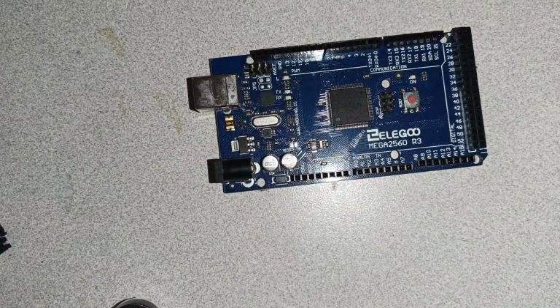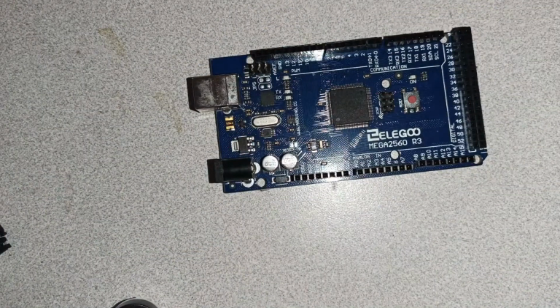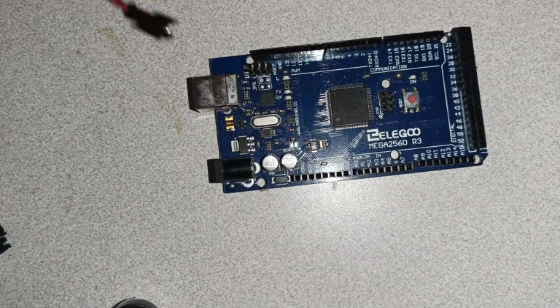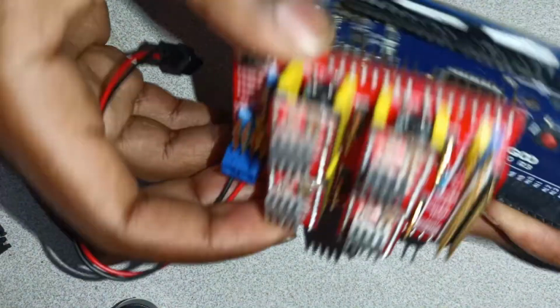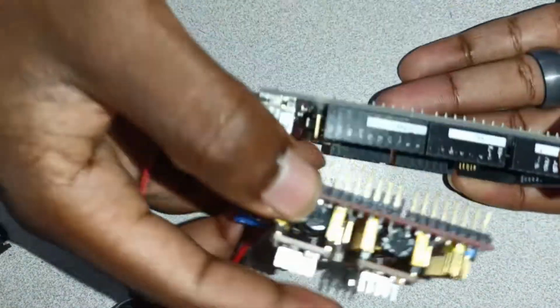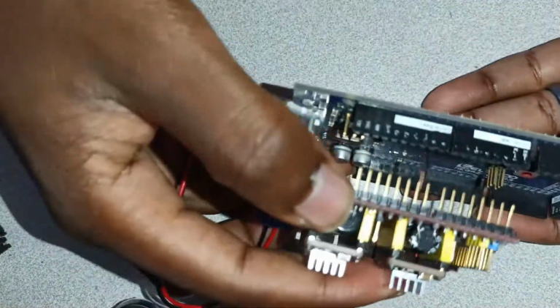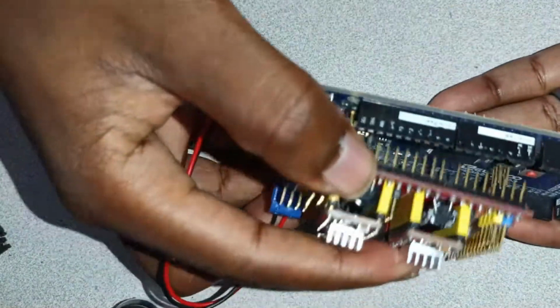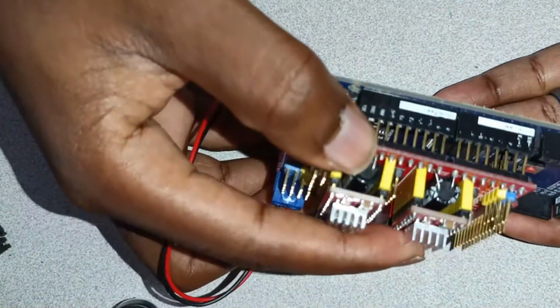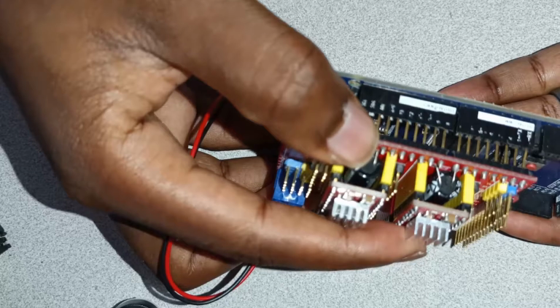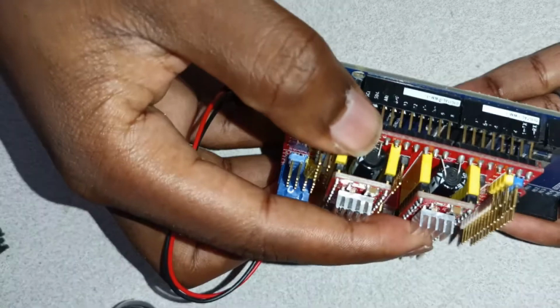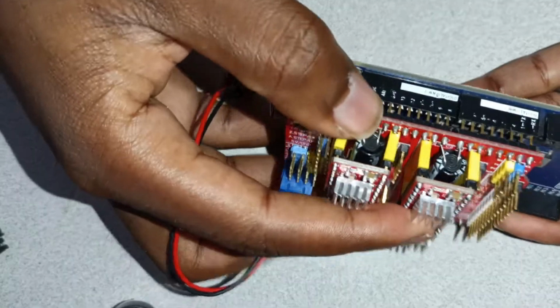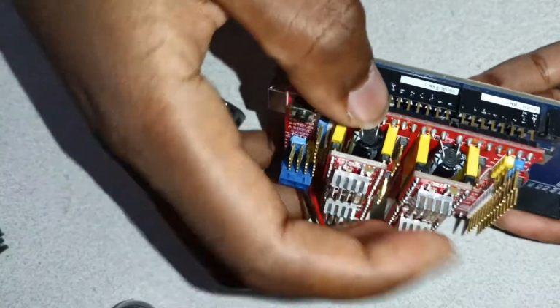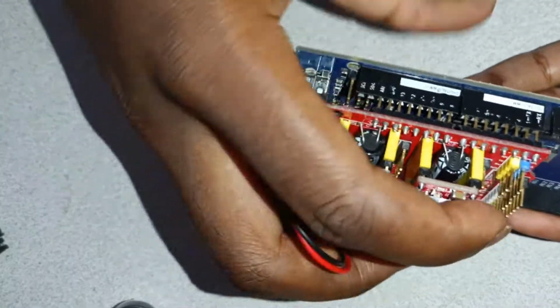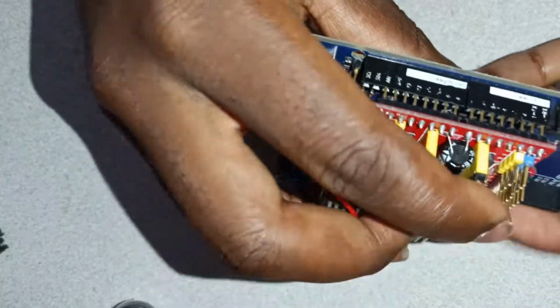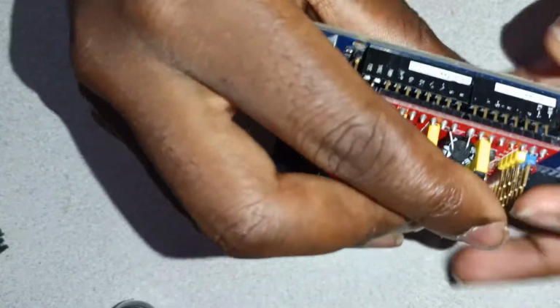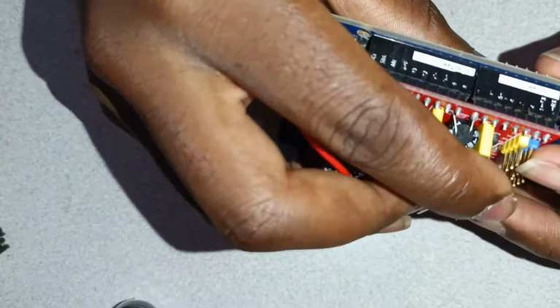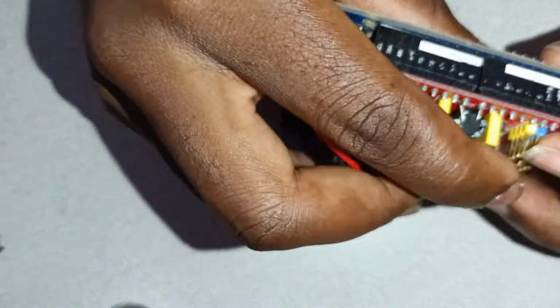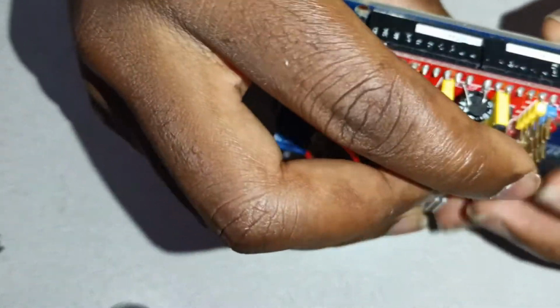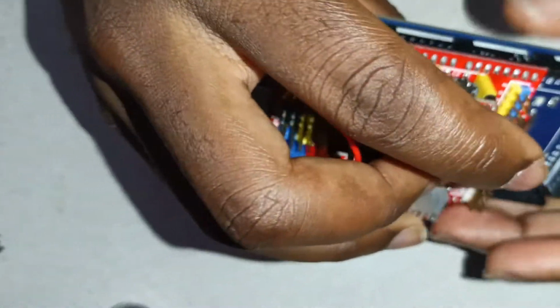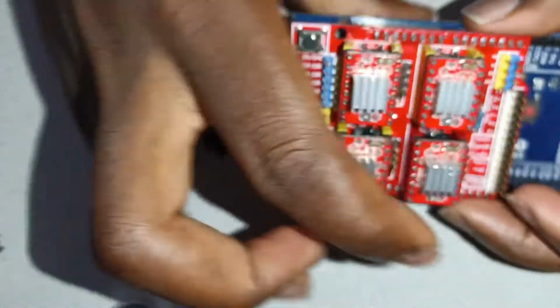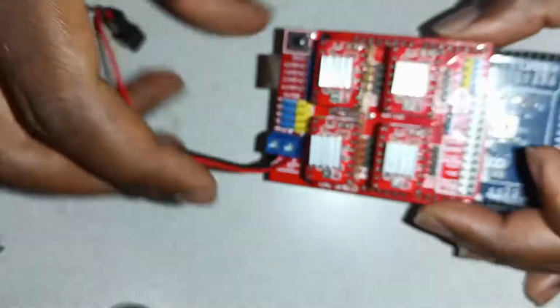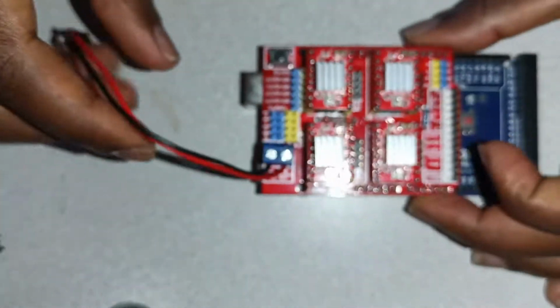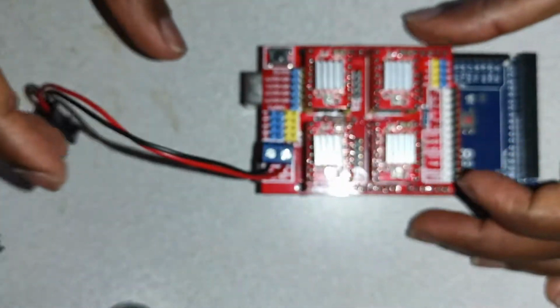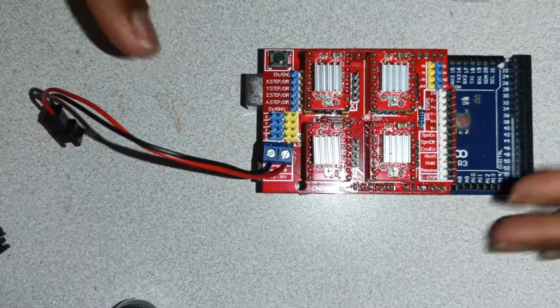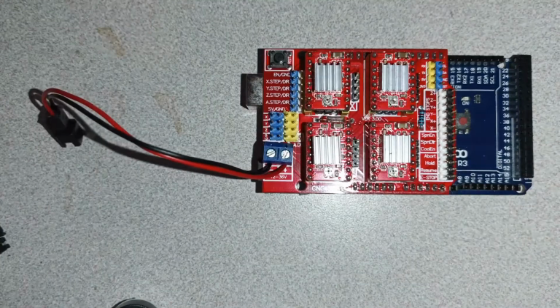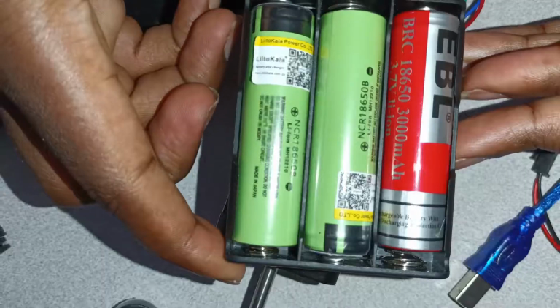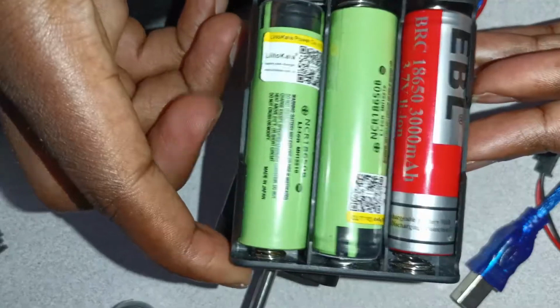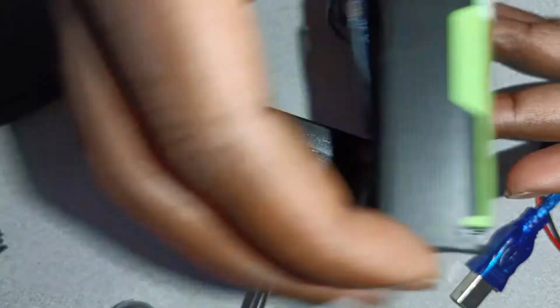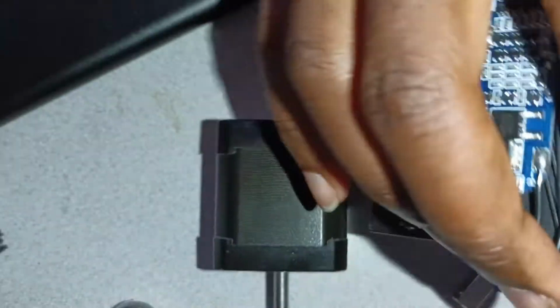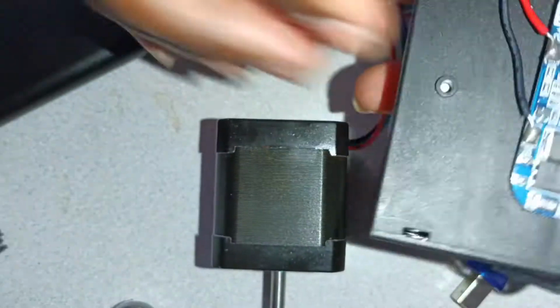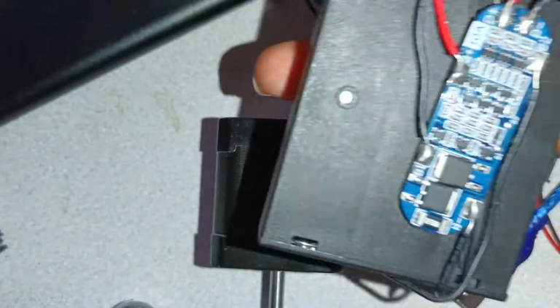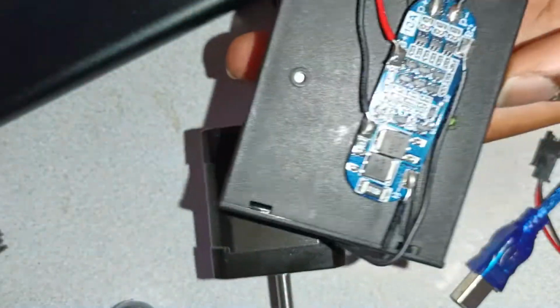Next, pick up your Arduino and install the RAMPS shield on top of the Arduino, and after that you have your power supply.